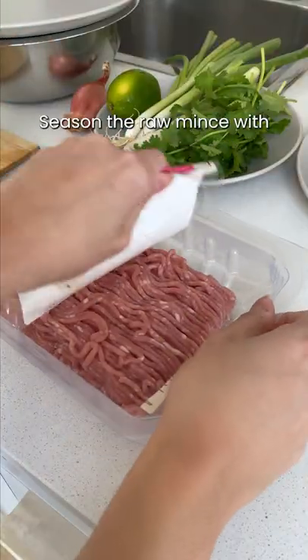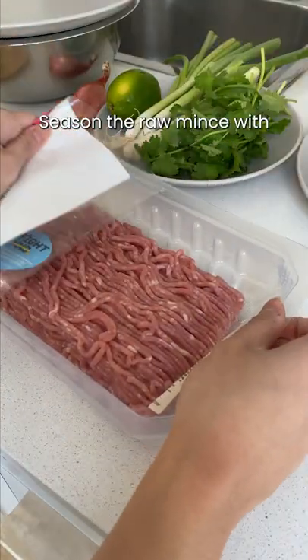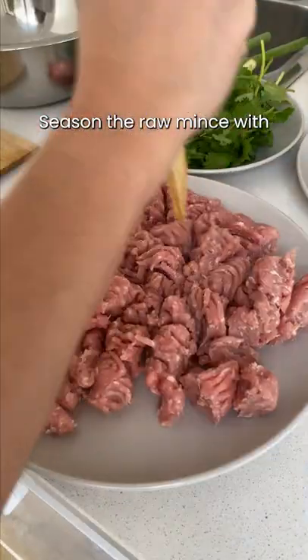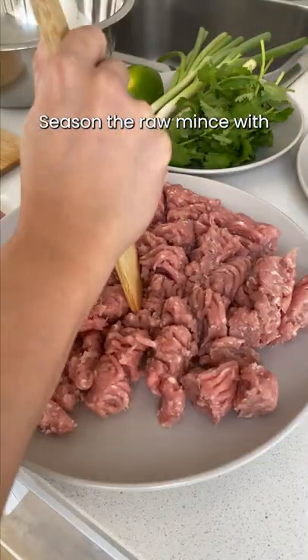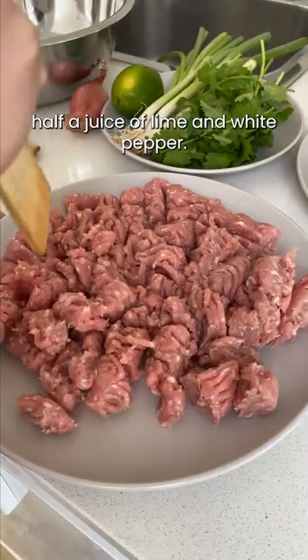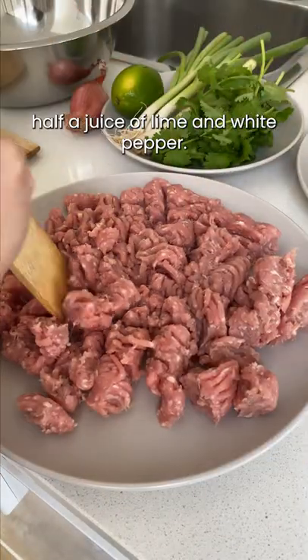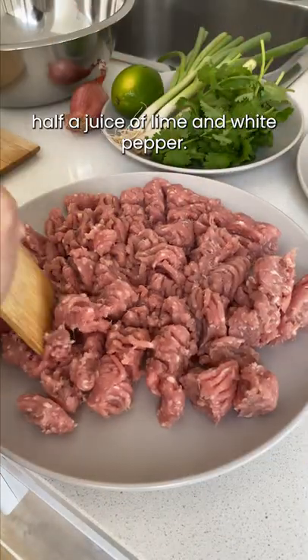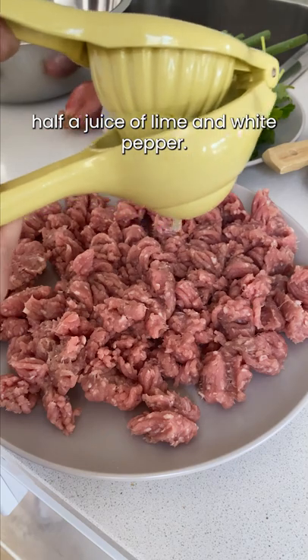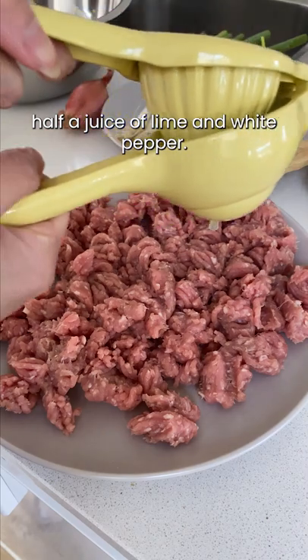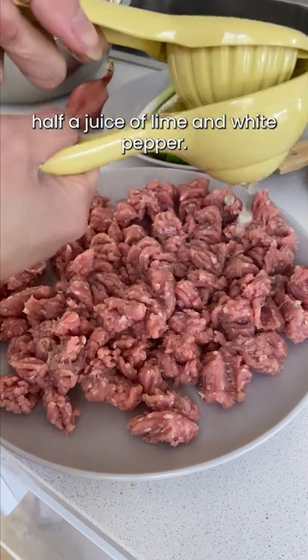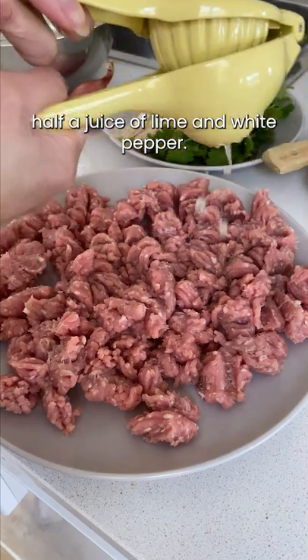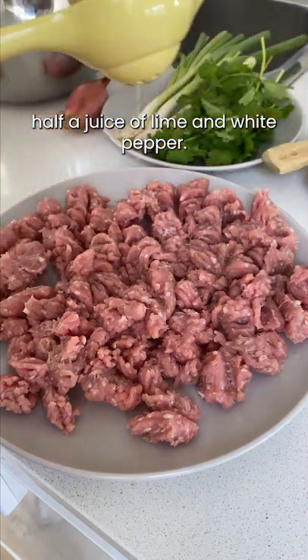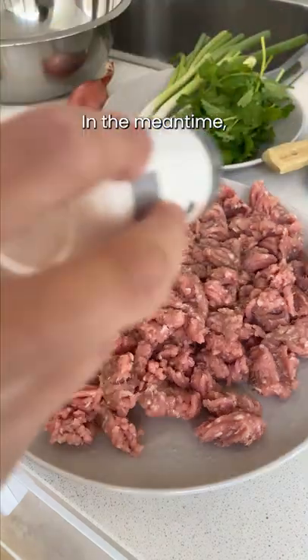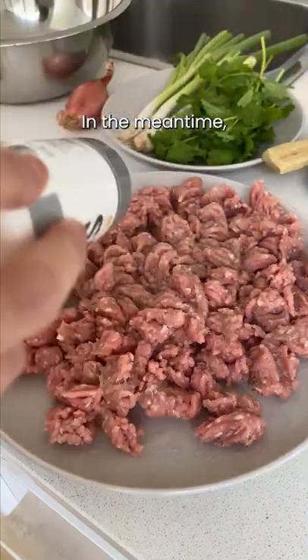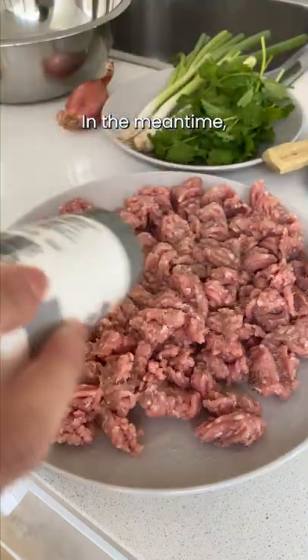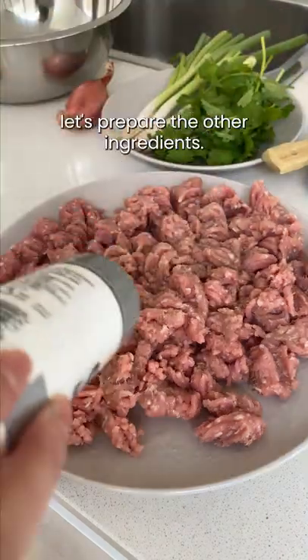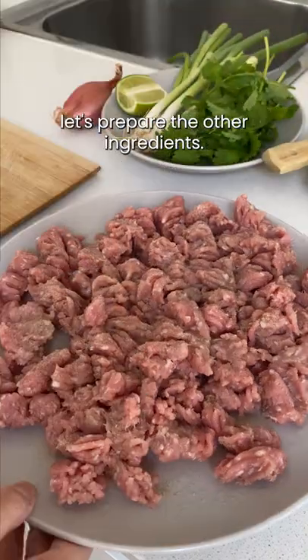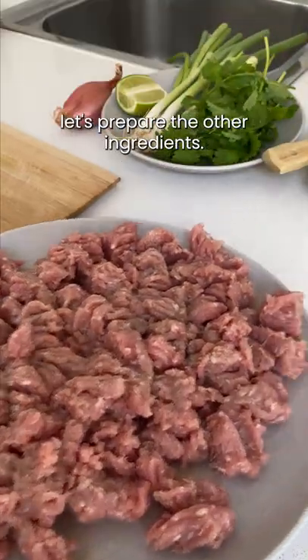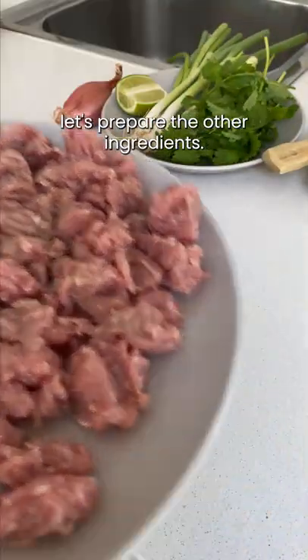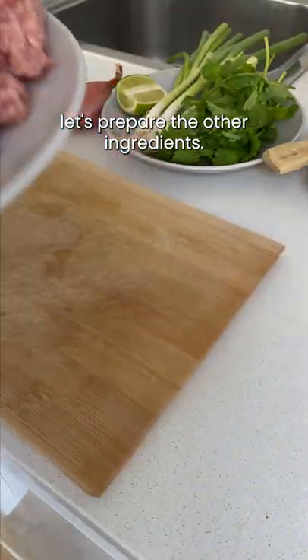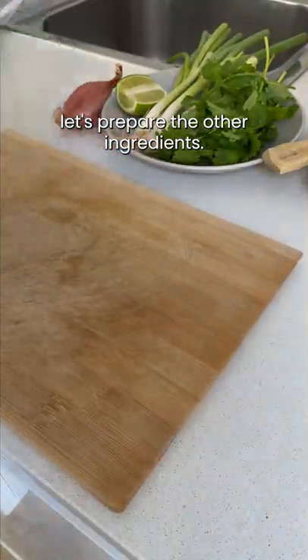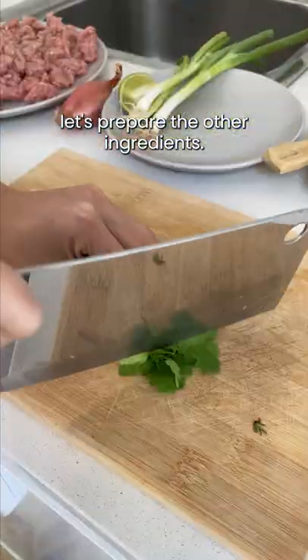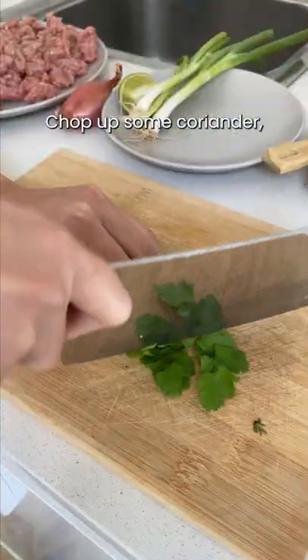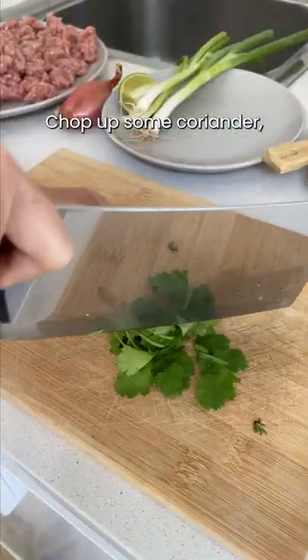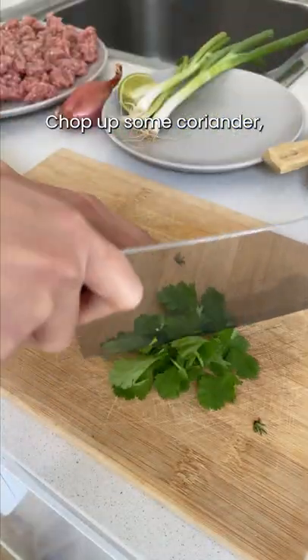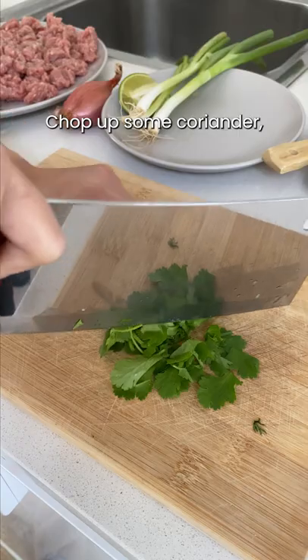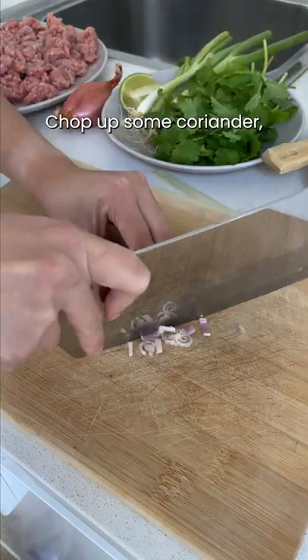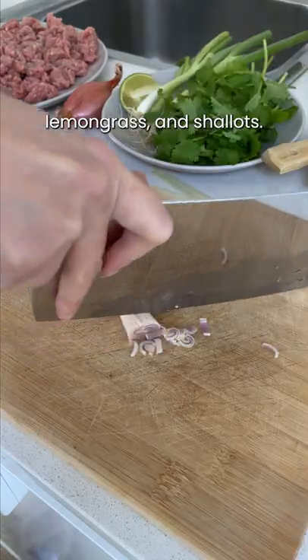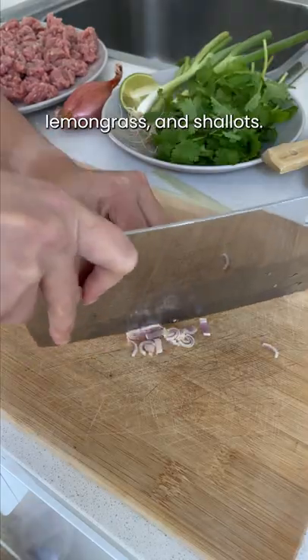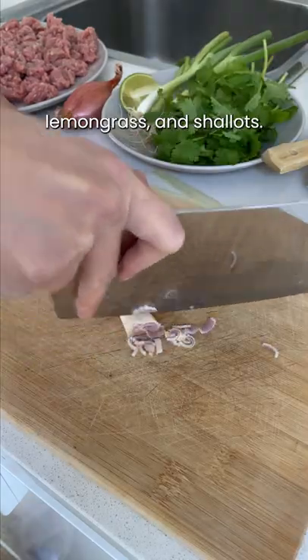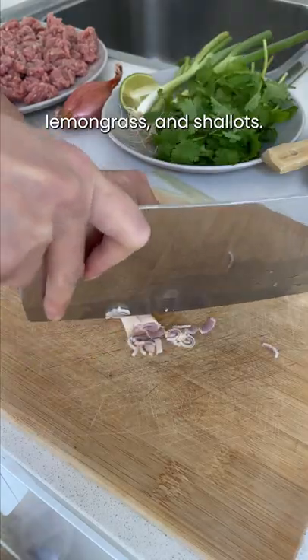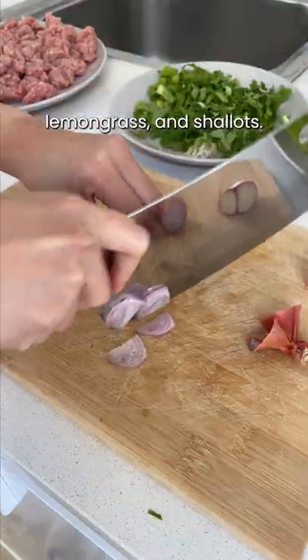Season the raw mince with half a juice of lime and white pepper. In the meantime, let's prepare the other ingredients. Chop up some coriander, lemongrass, and shallots.